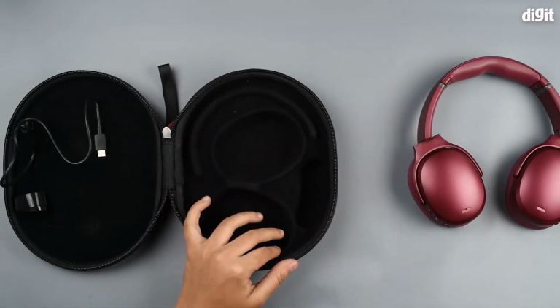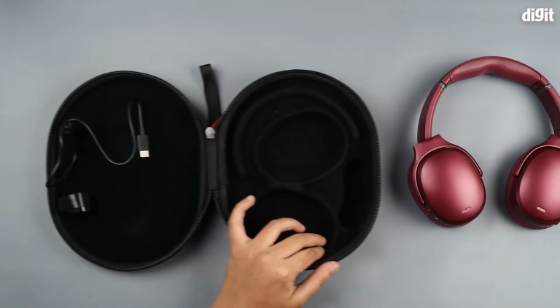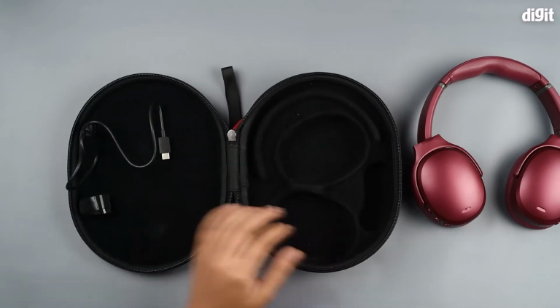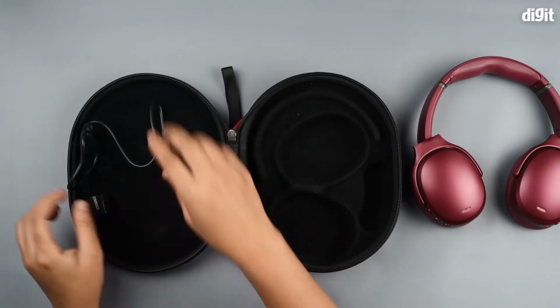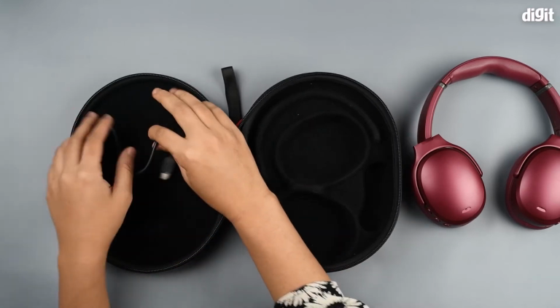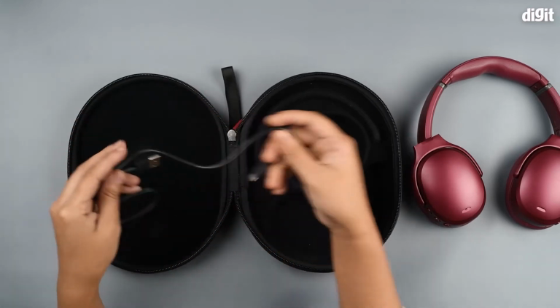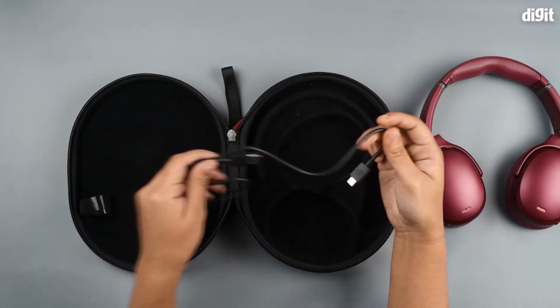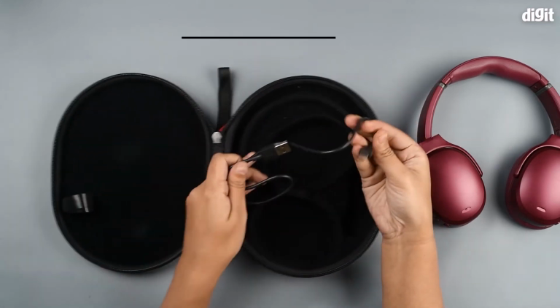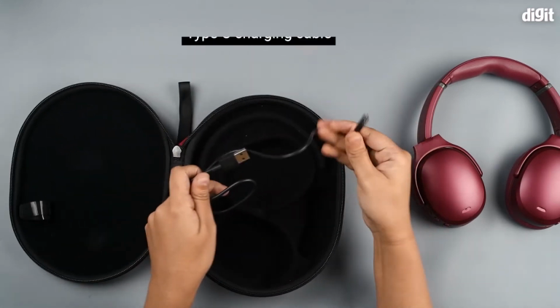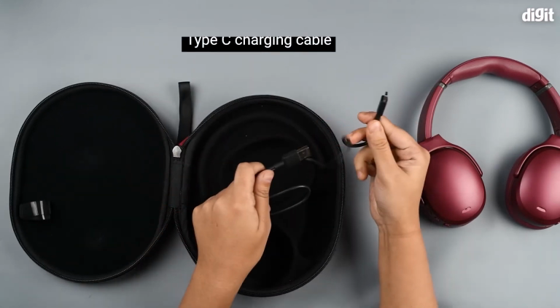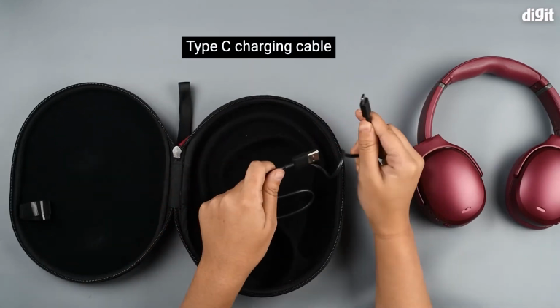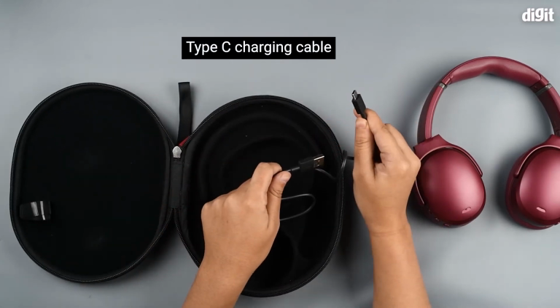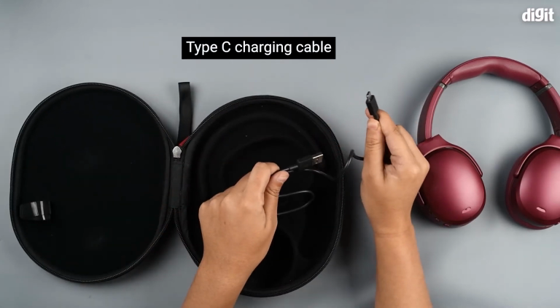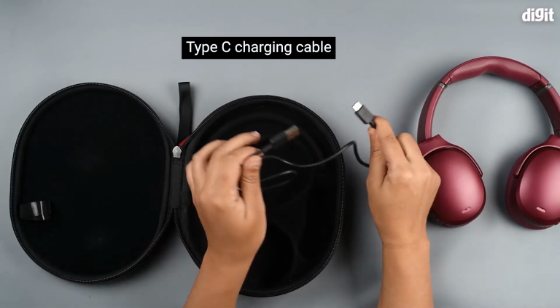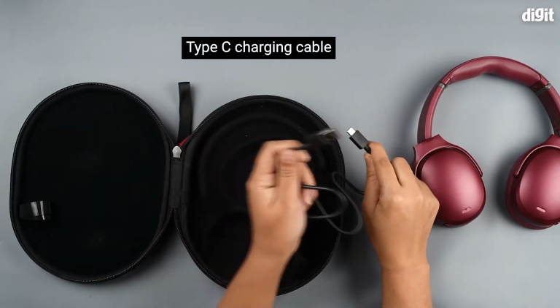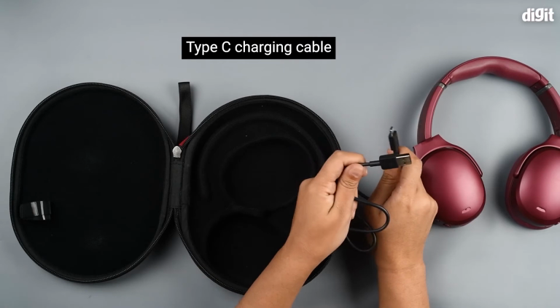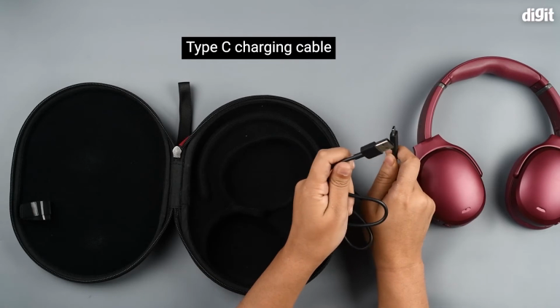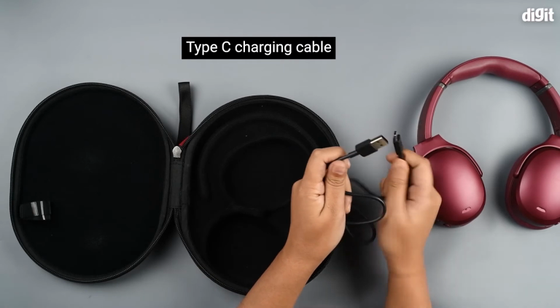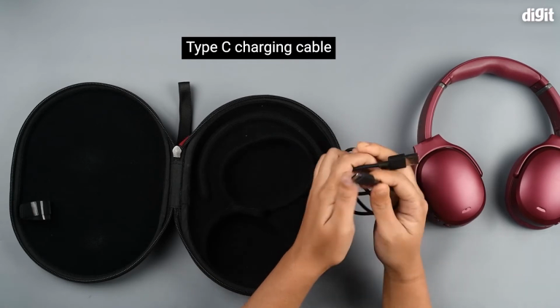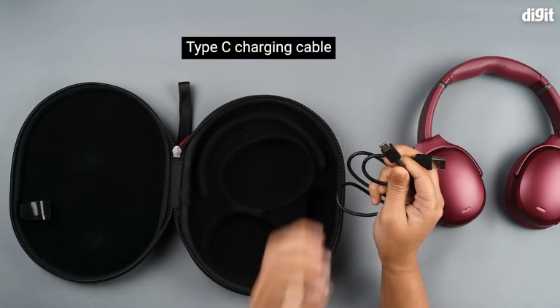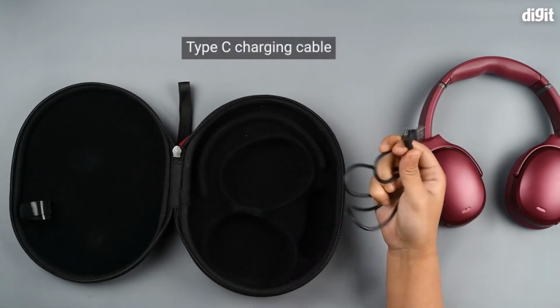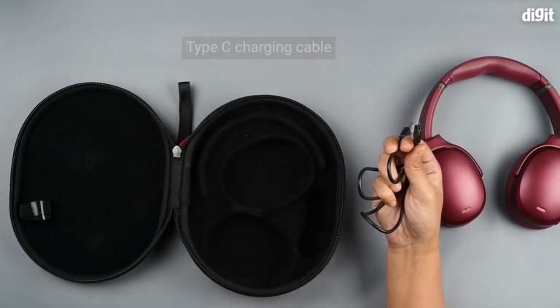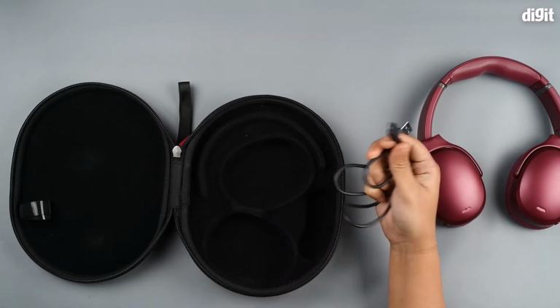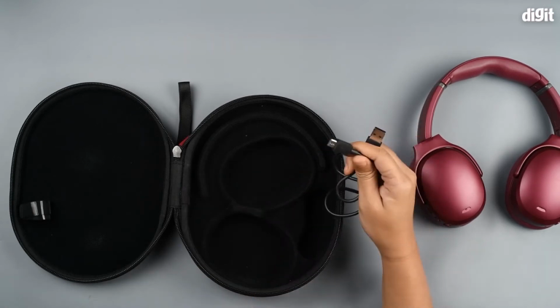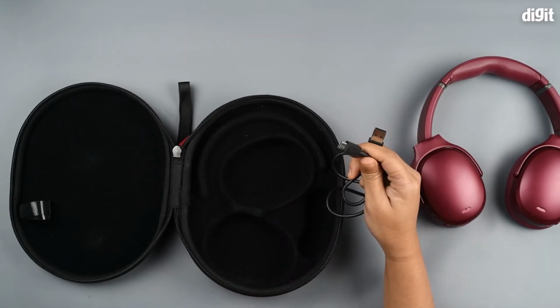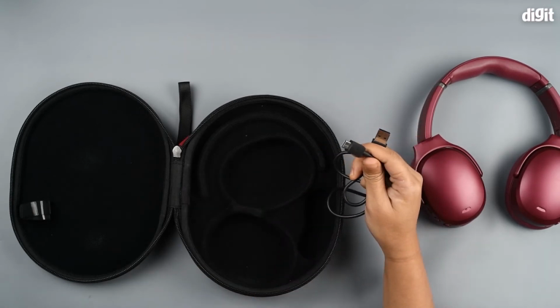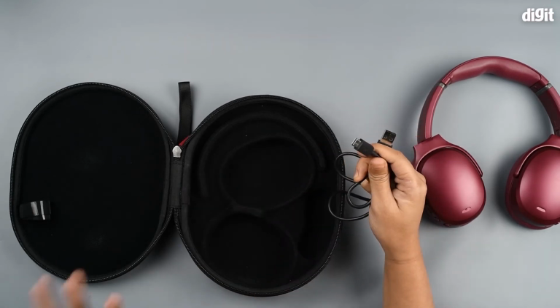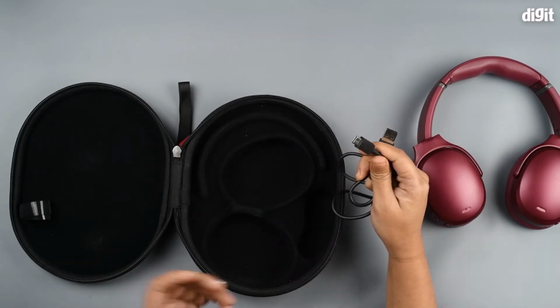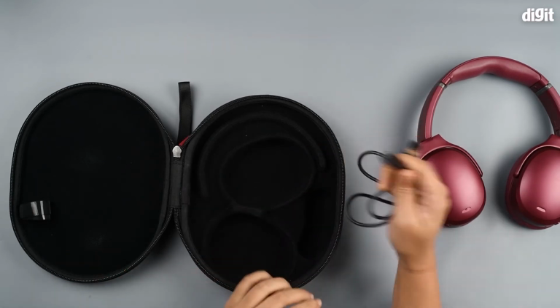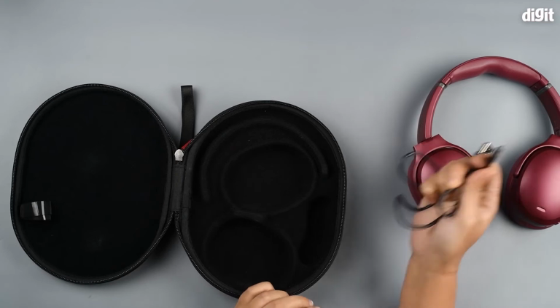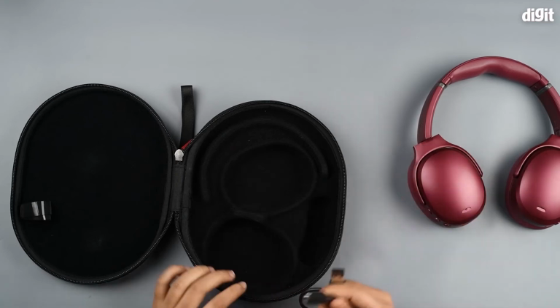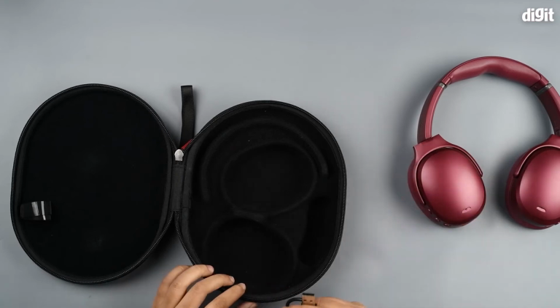After this, you can see we have the USB Type-C charging cable here with Type-A on the other end, so you can connect it to any power adapter or your PC and get your headphones charged.